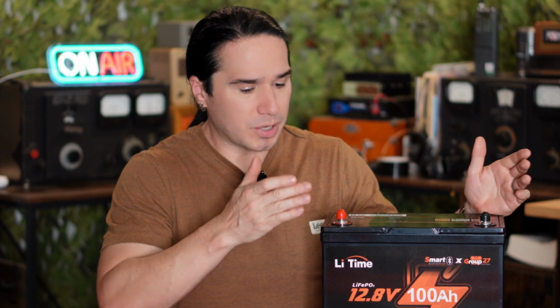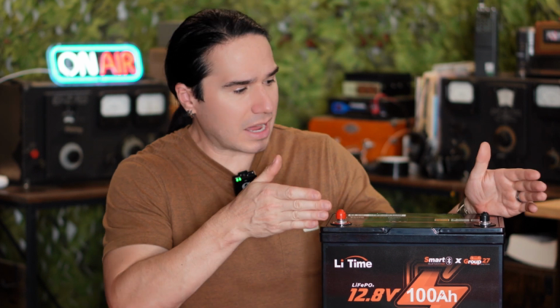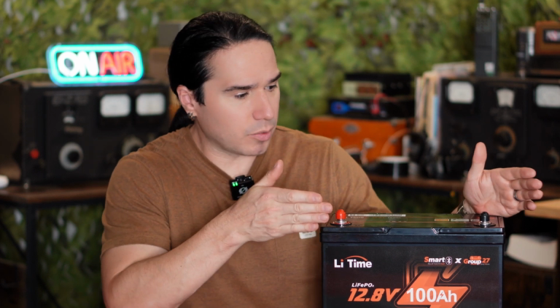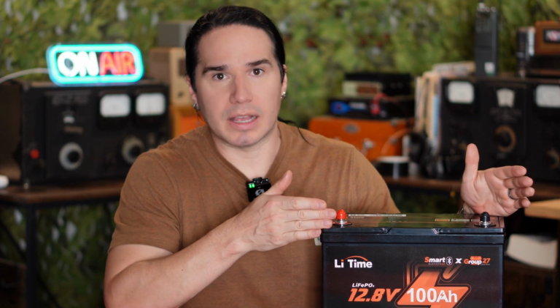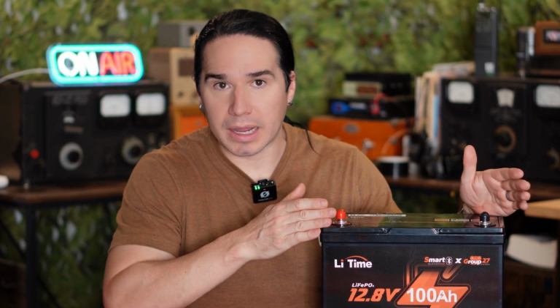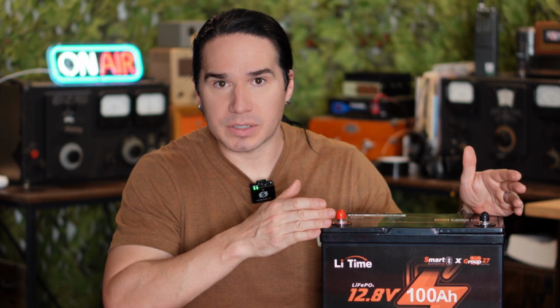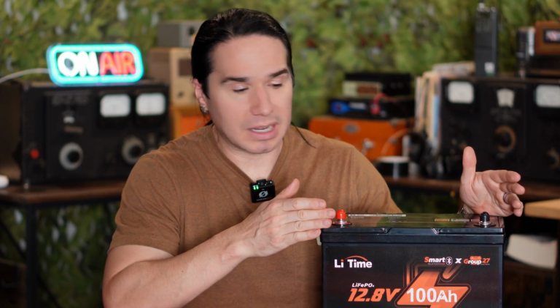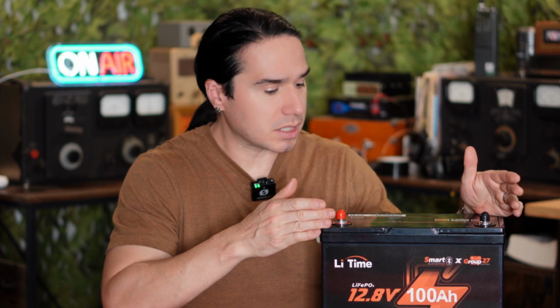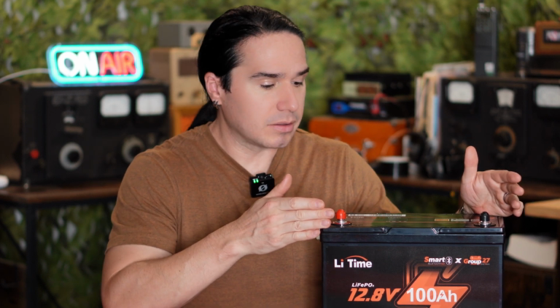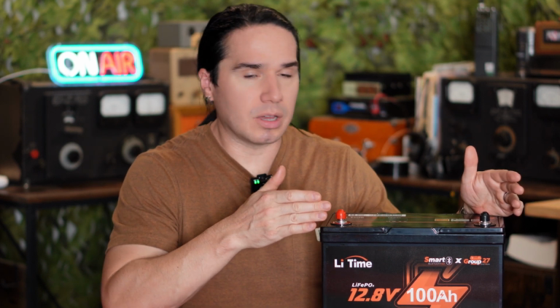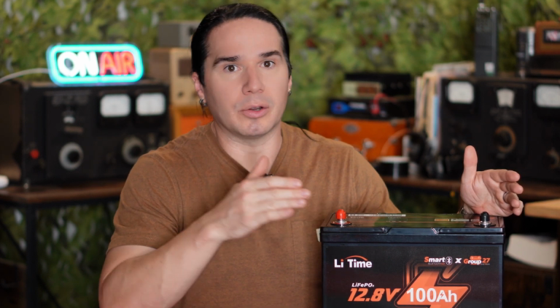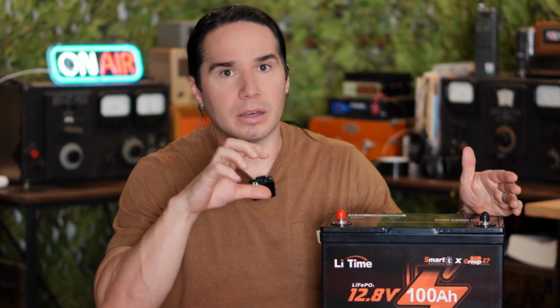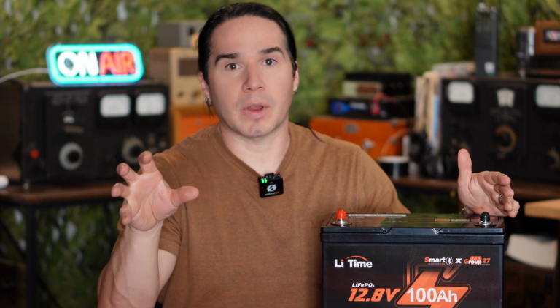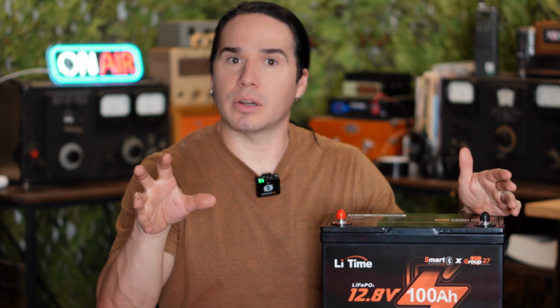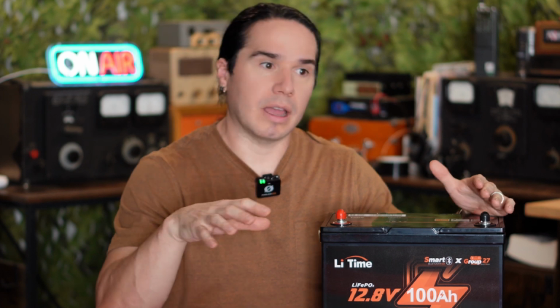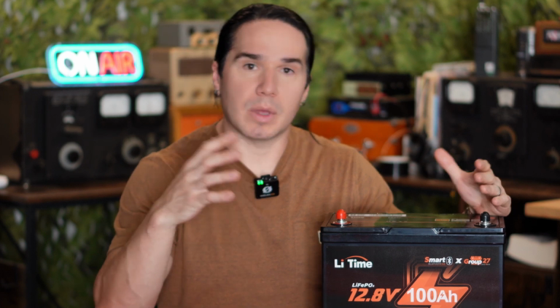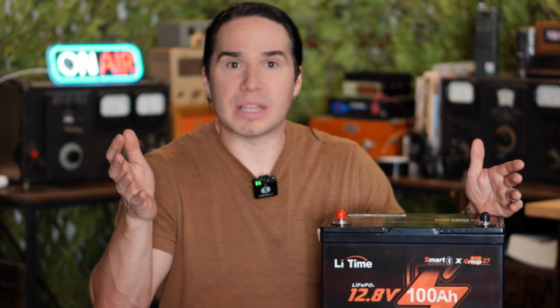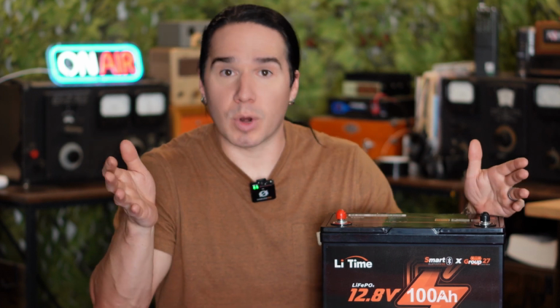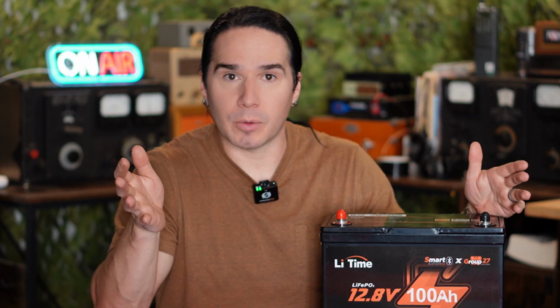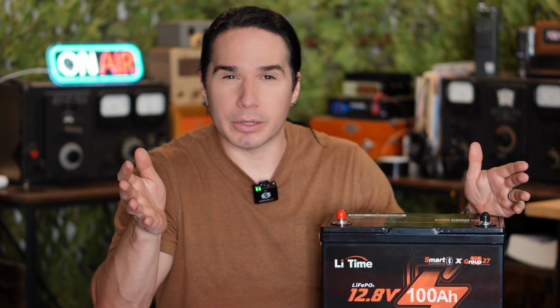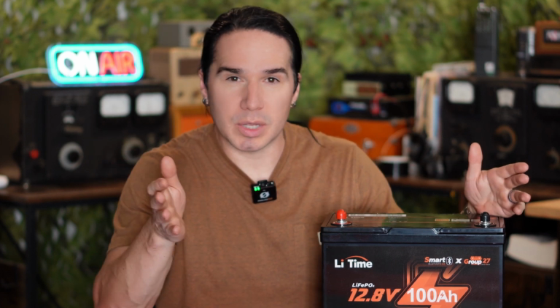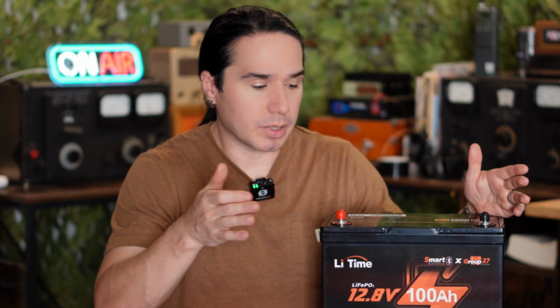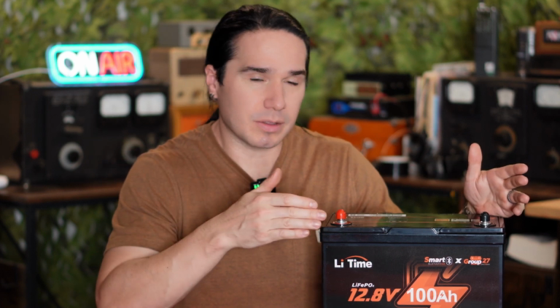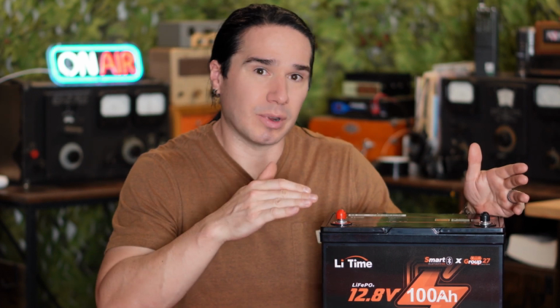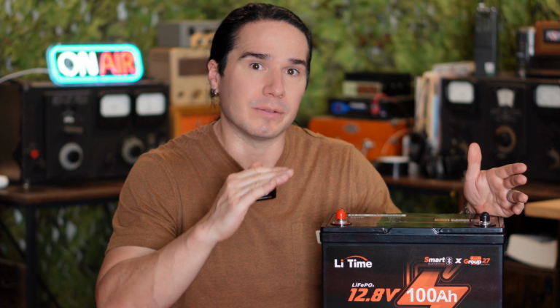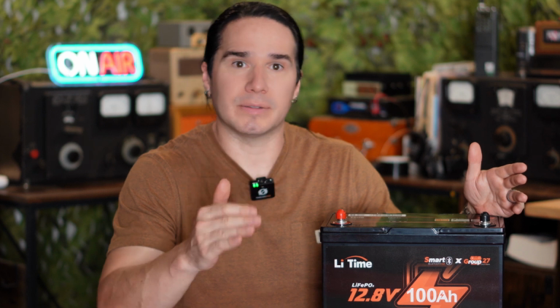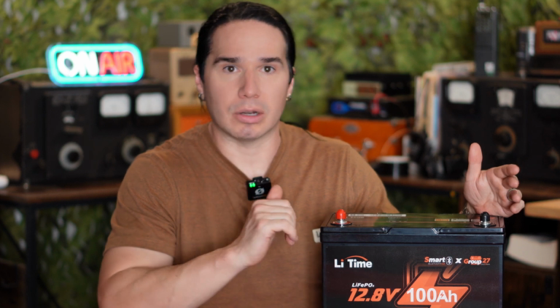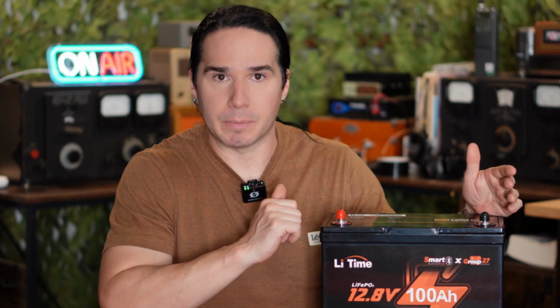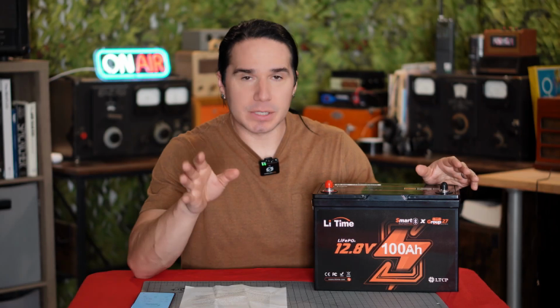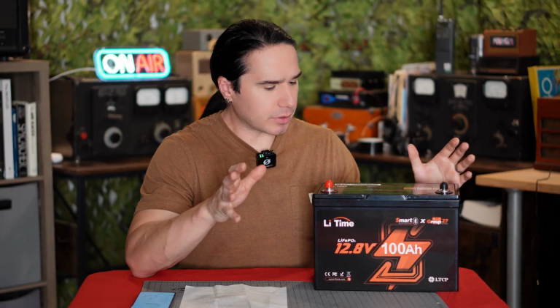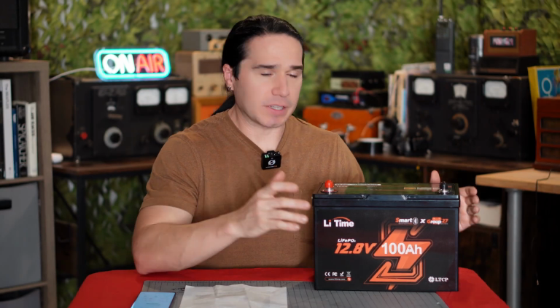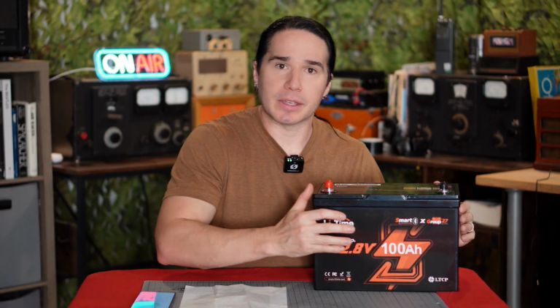But if they'd had it running as a backup off something like this, this could not only run the transmitter at basically whatever full power you needed, but also this would run for a very, very long time.